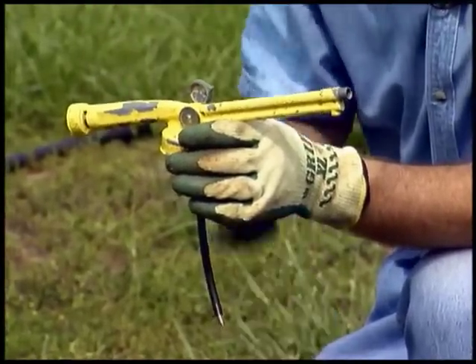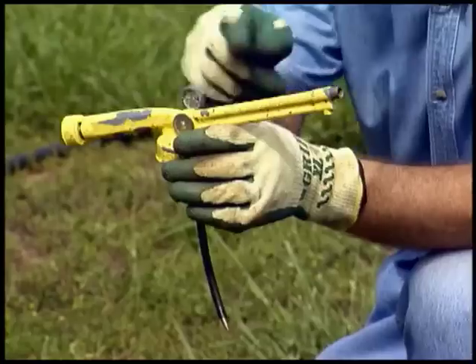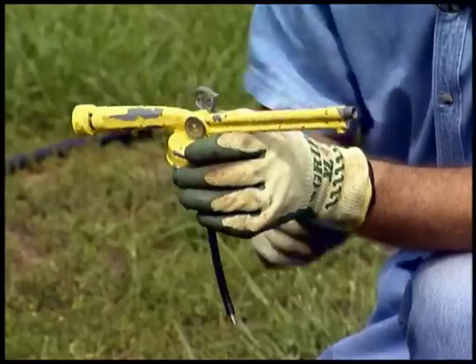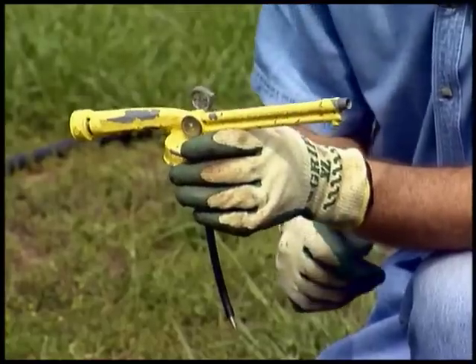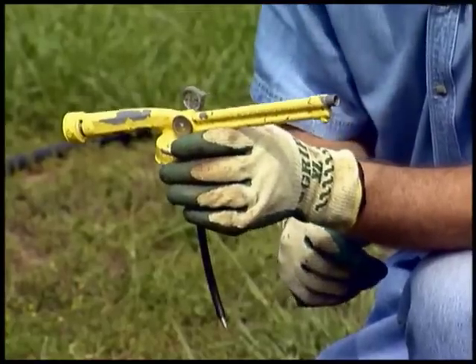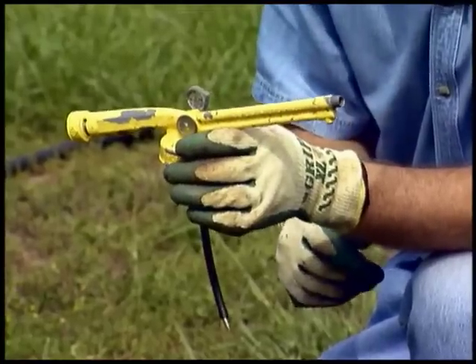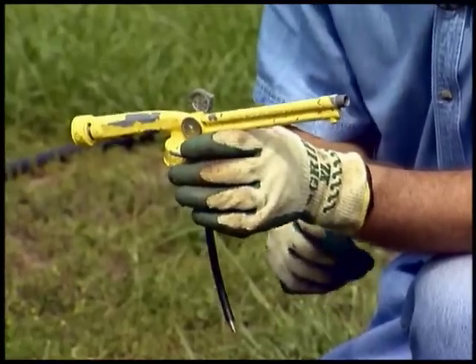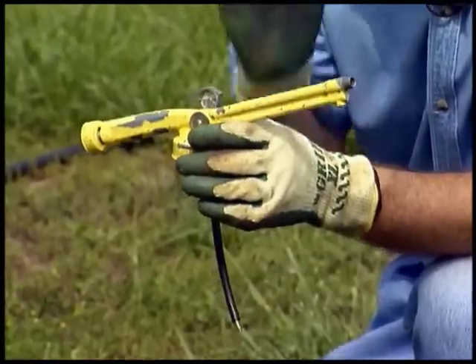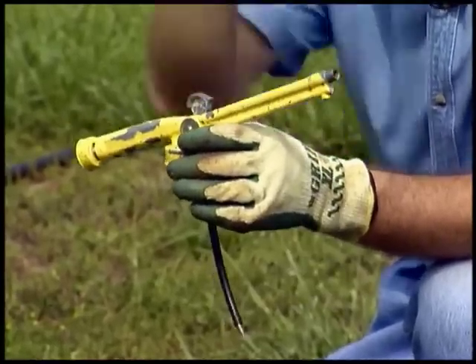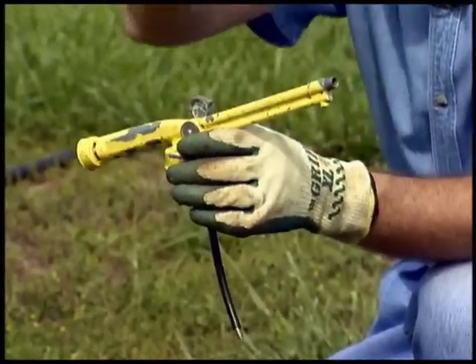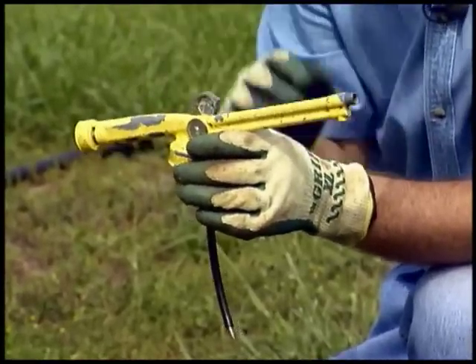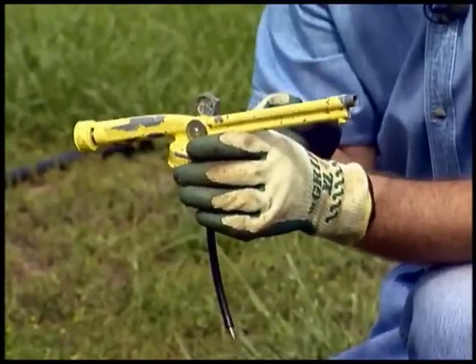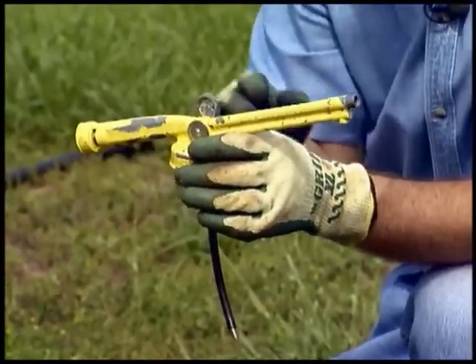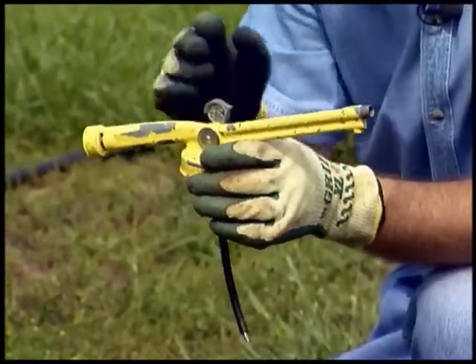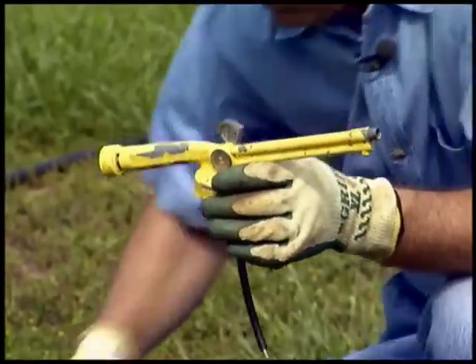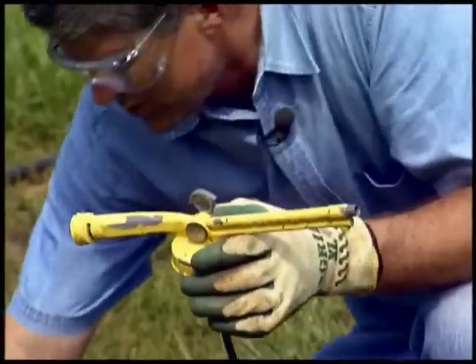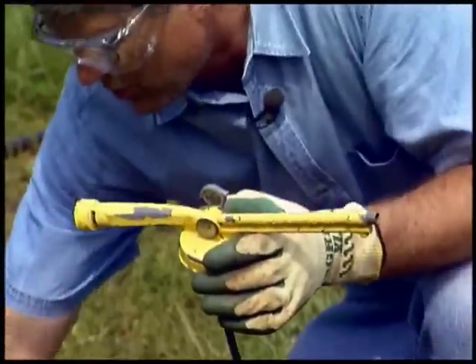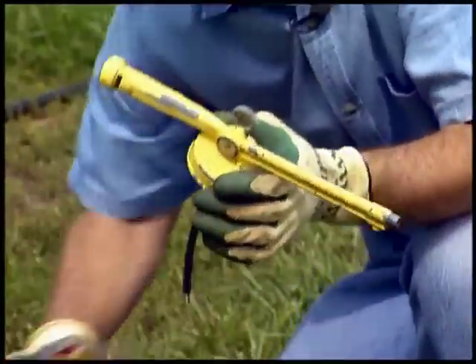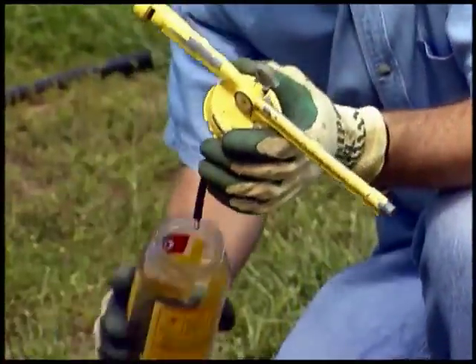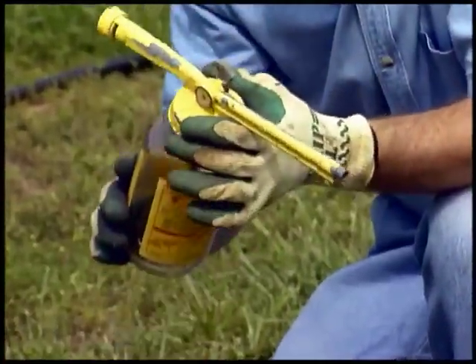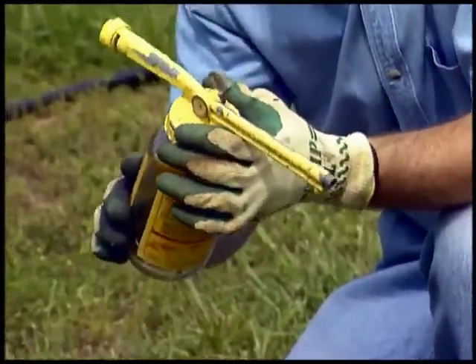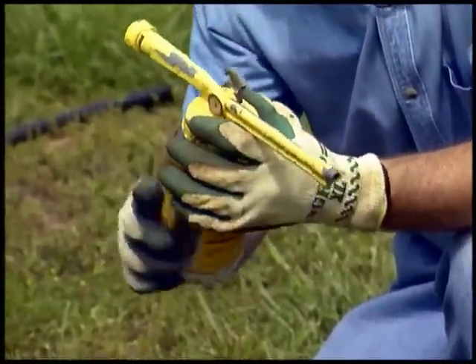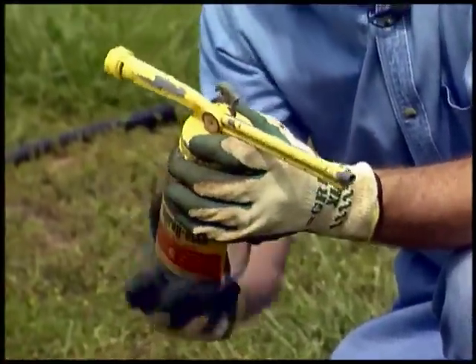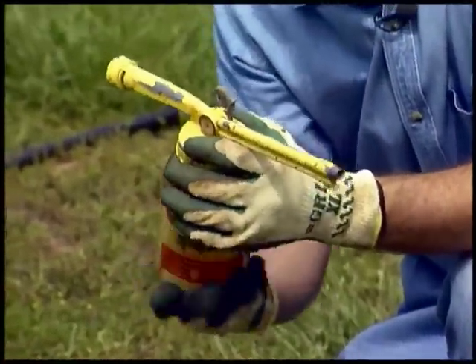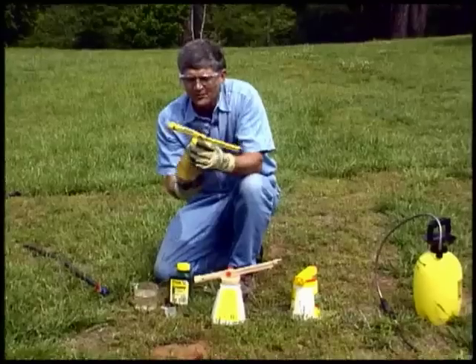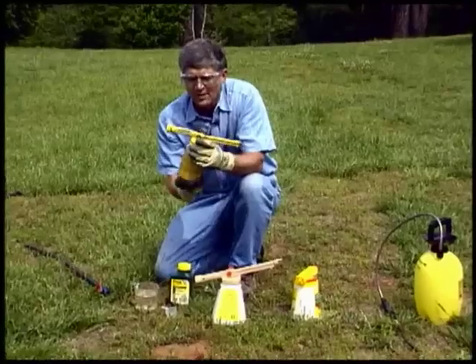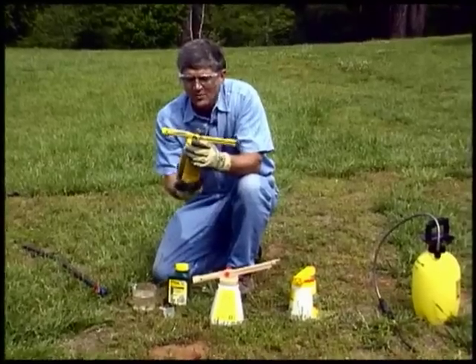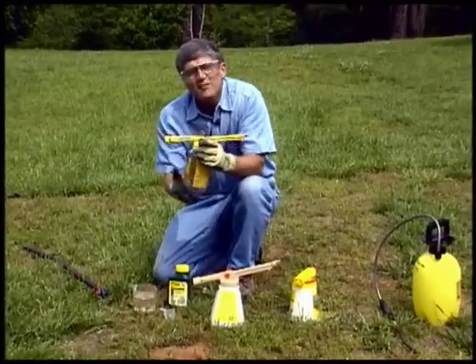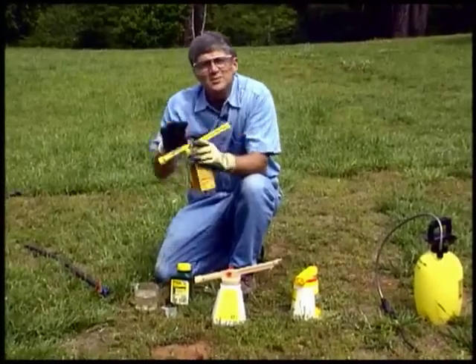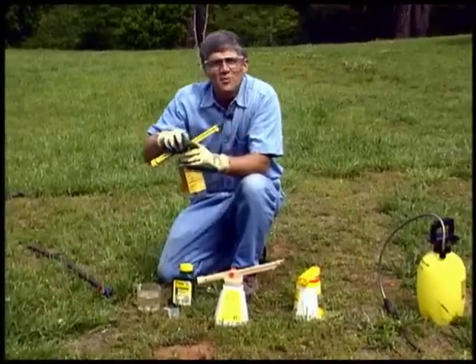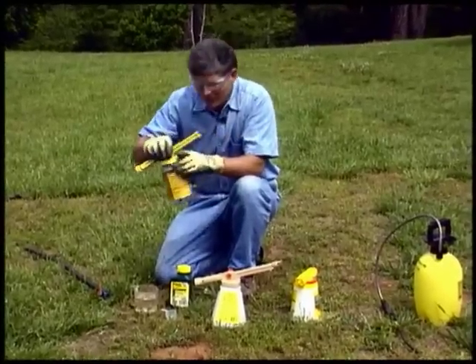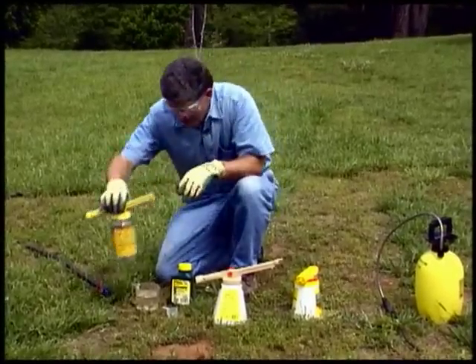This one is made for spraying up in trees and shrubs, so it can spray for a long distance. These hose-end sprayers are a pretty clever gizmo, but there have been some improvements over the years.